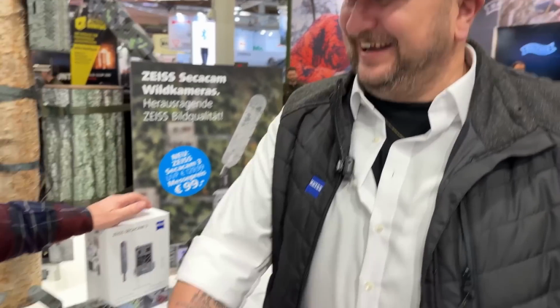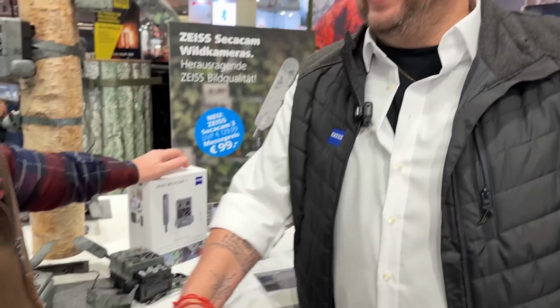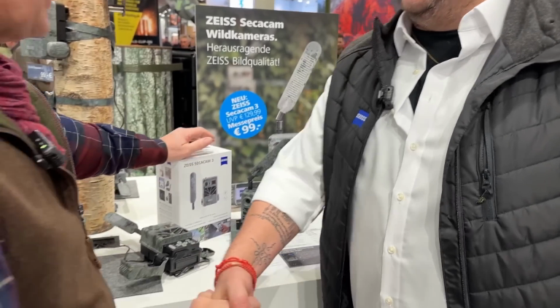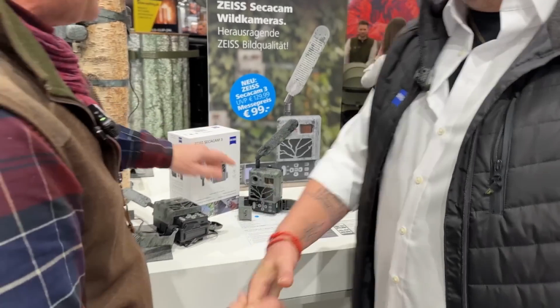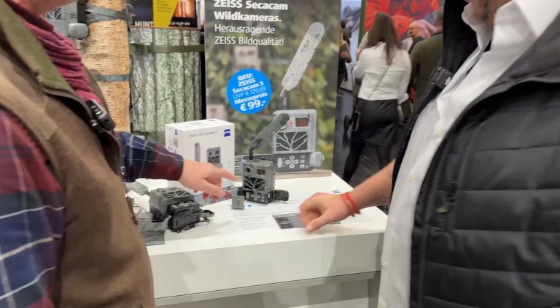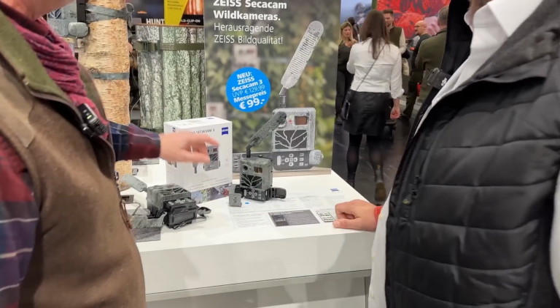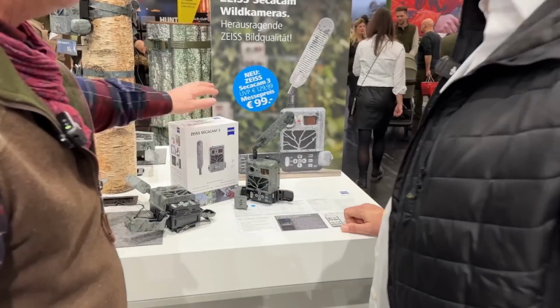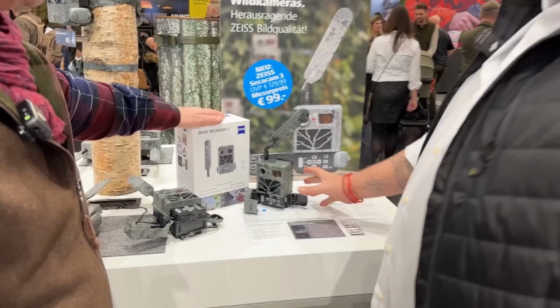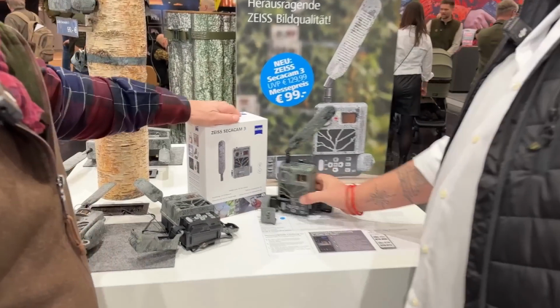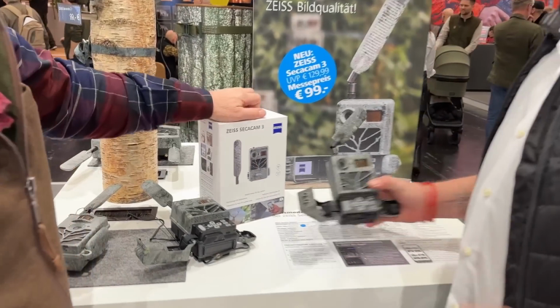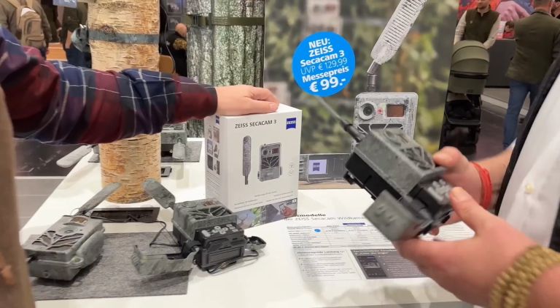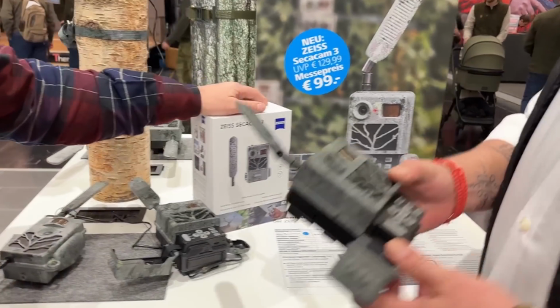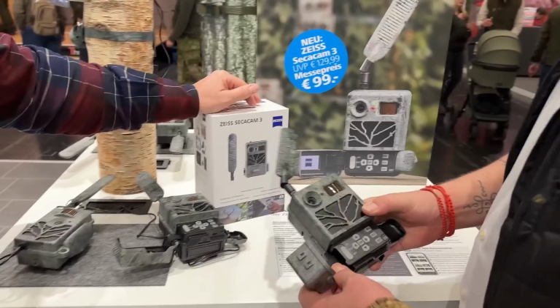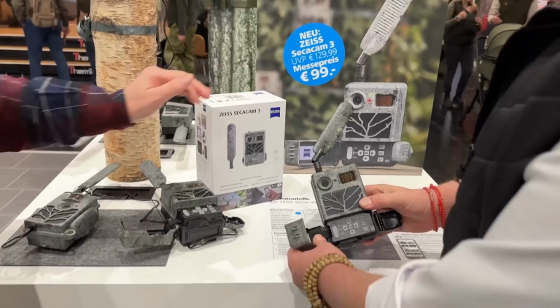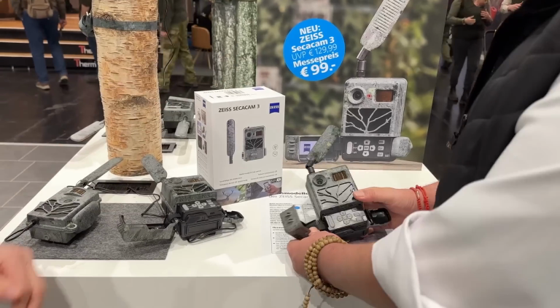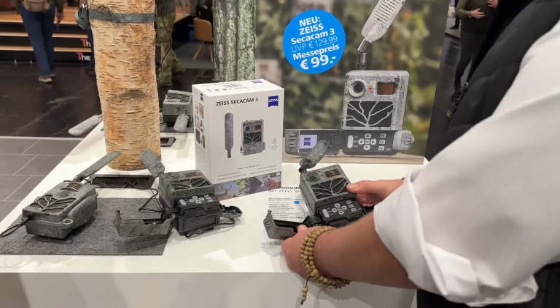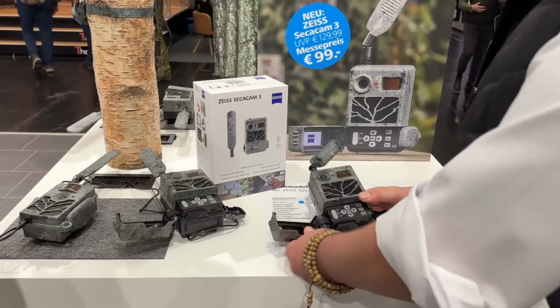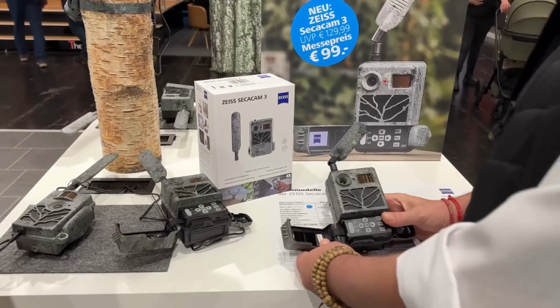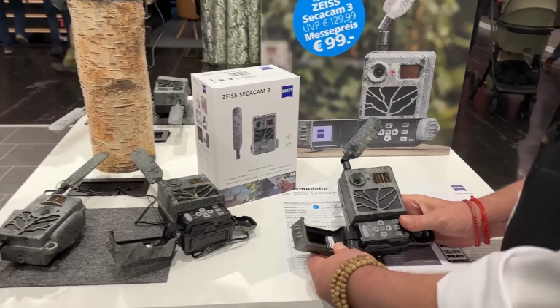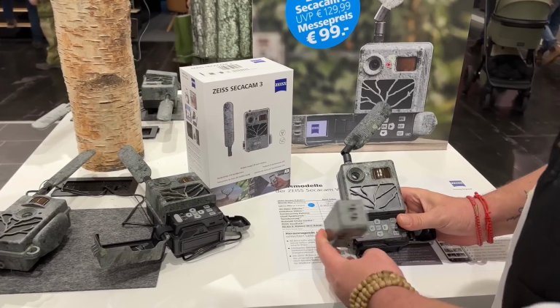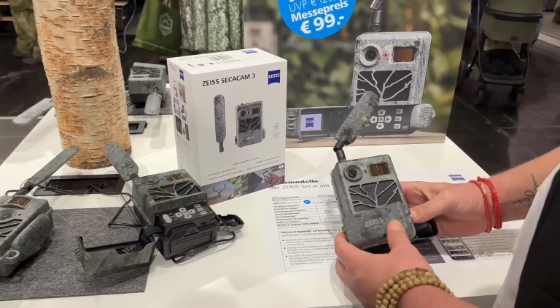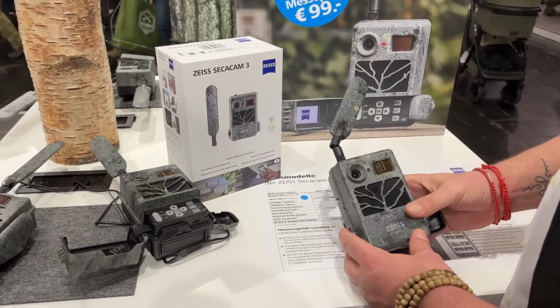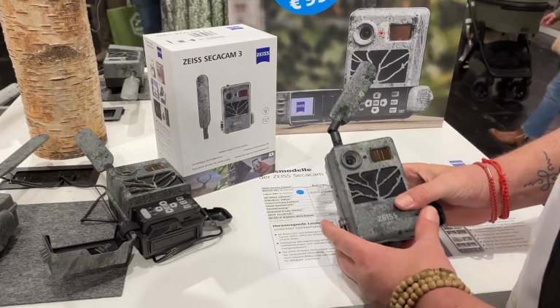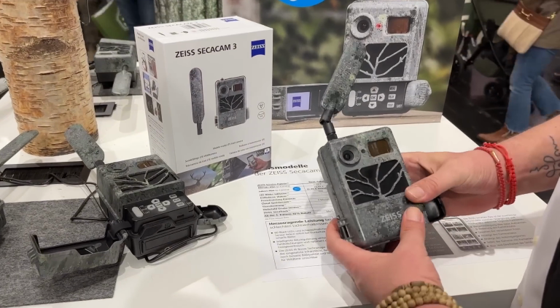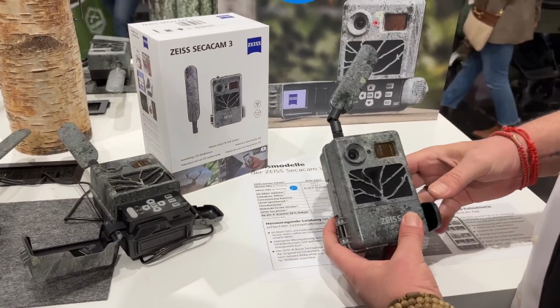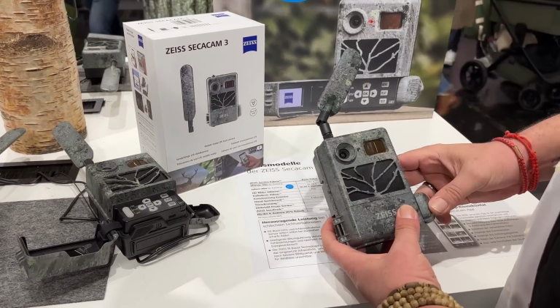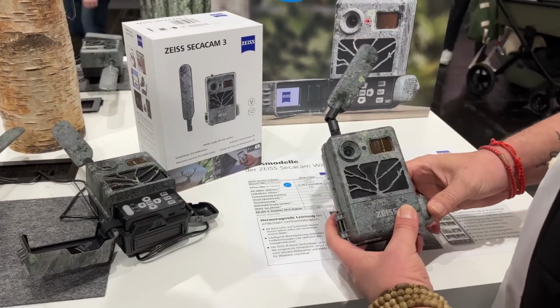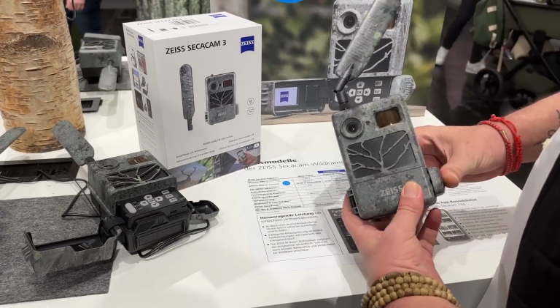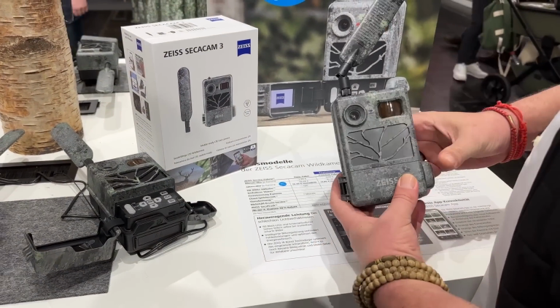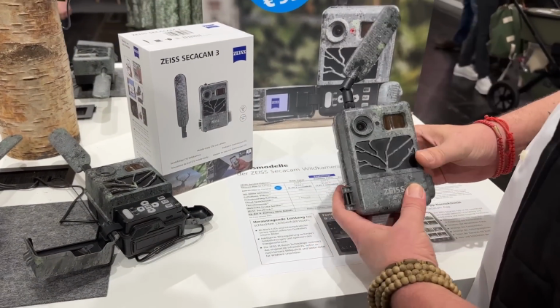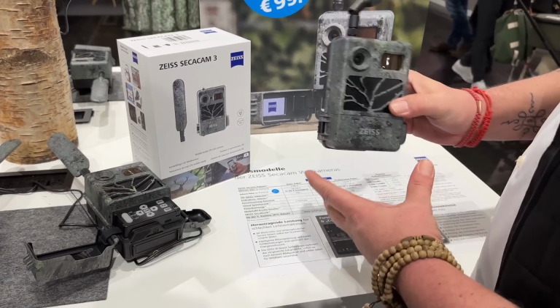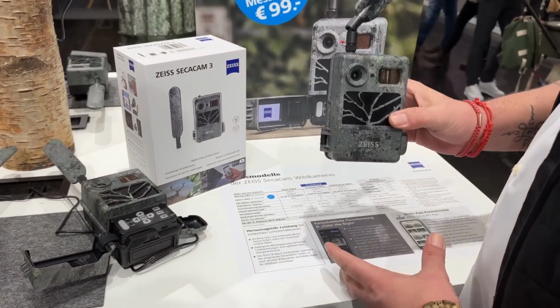Tell us about your baby. So this is the new SecaCam 3 and we have some really great new features on that camera.